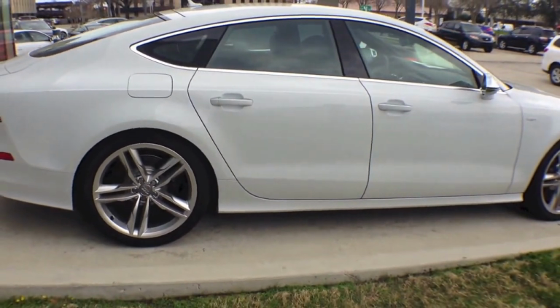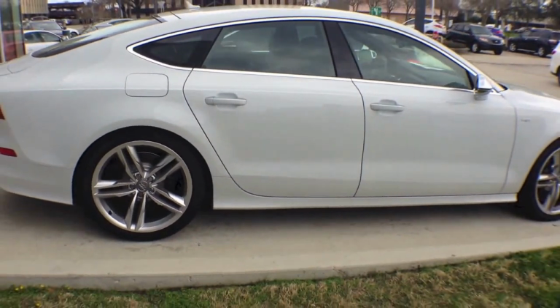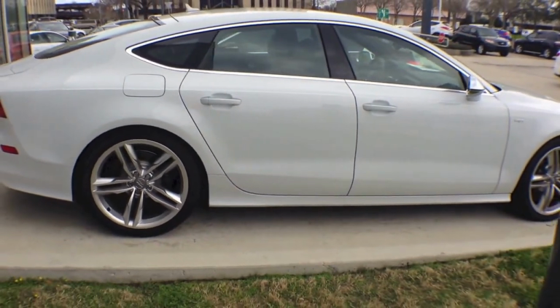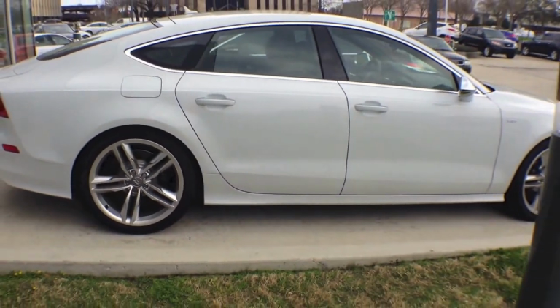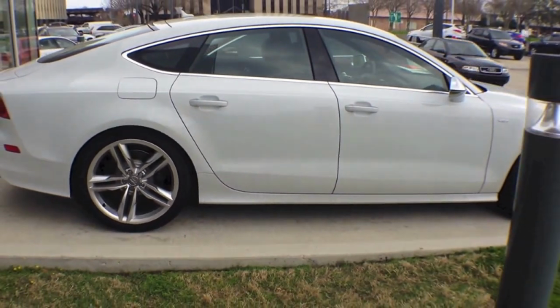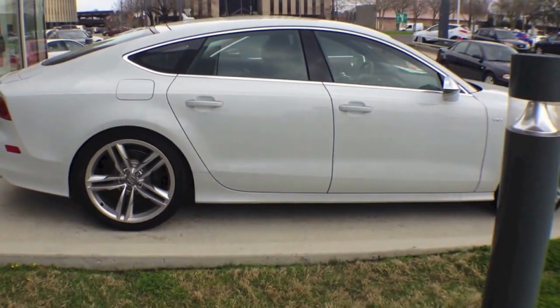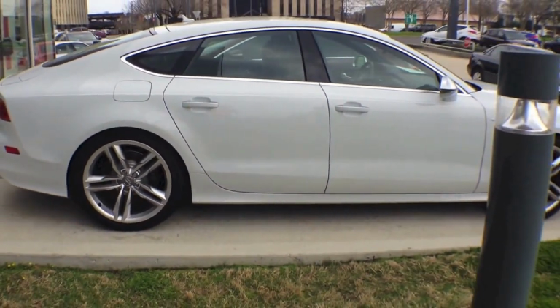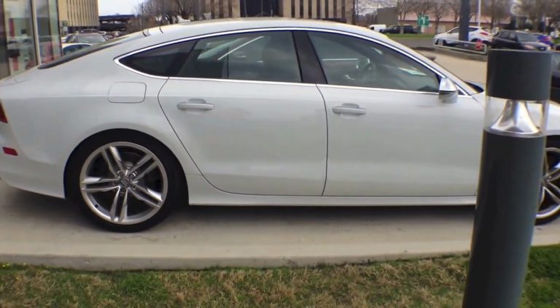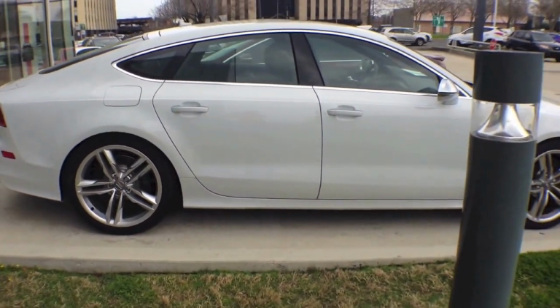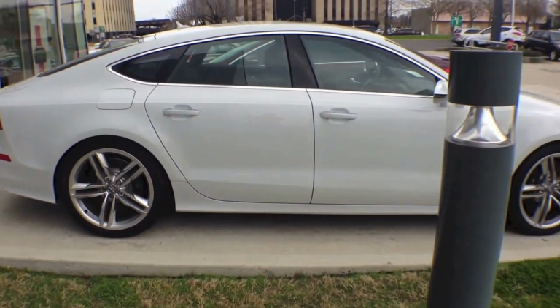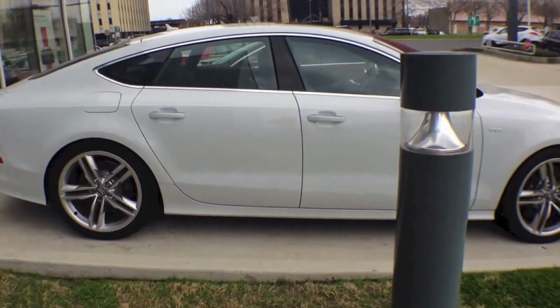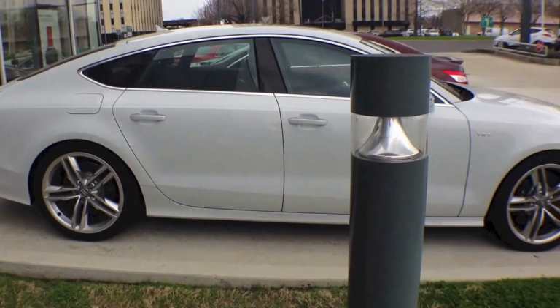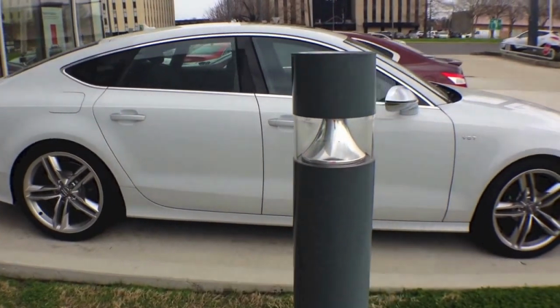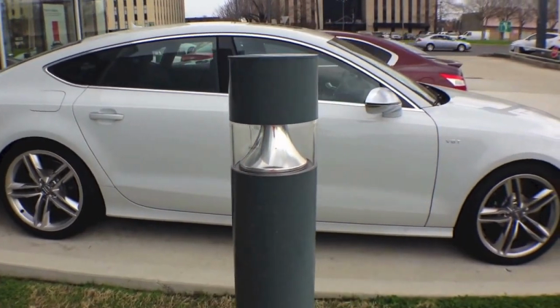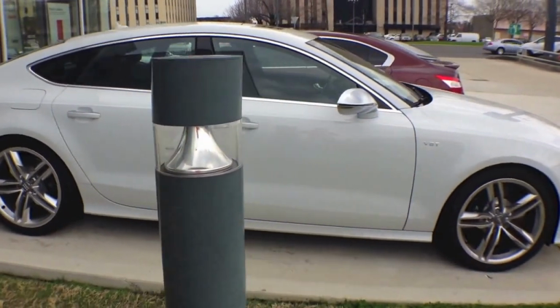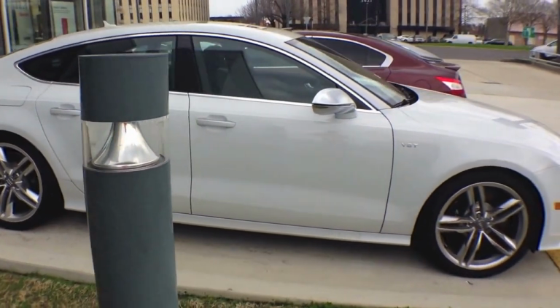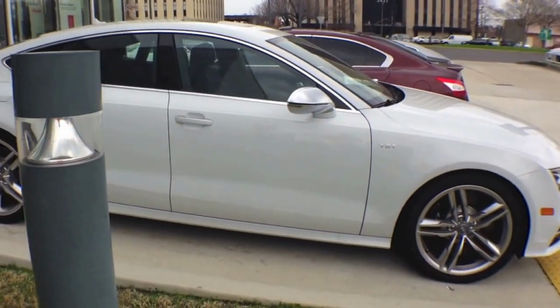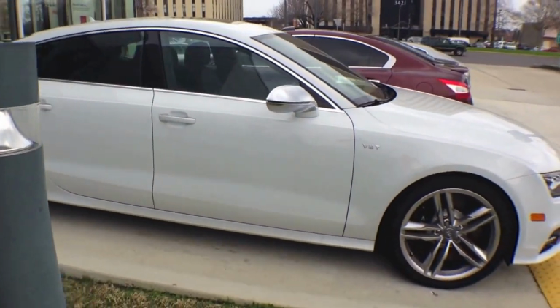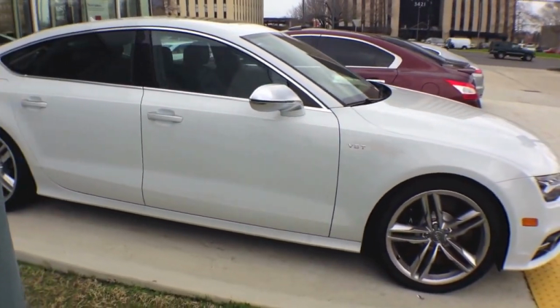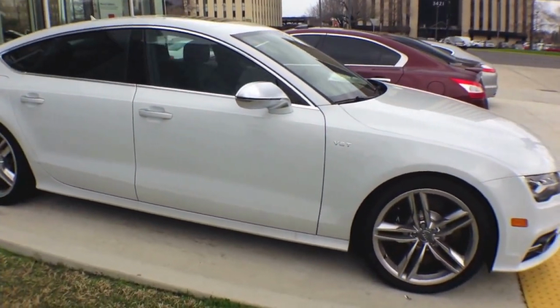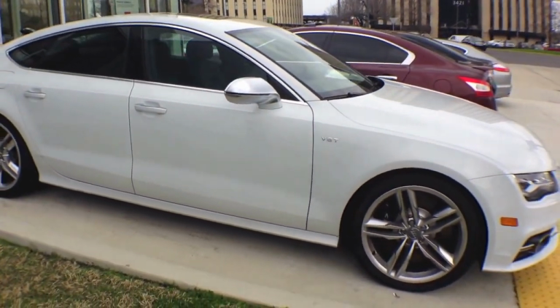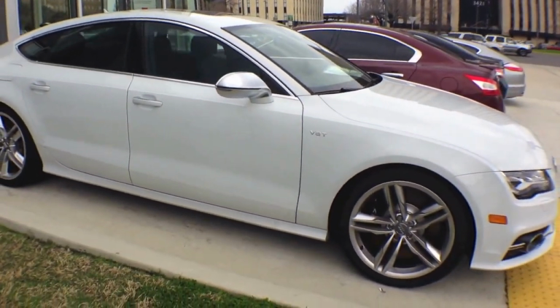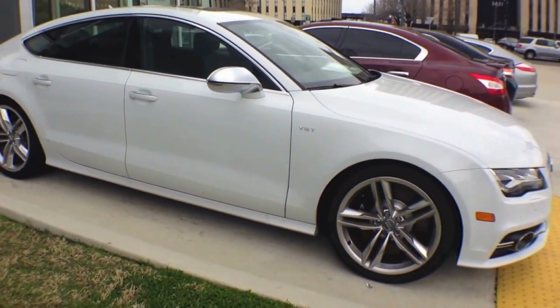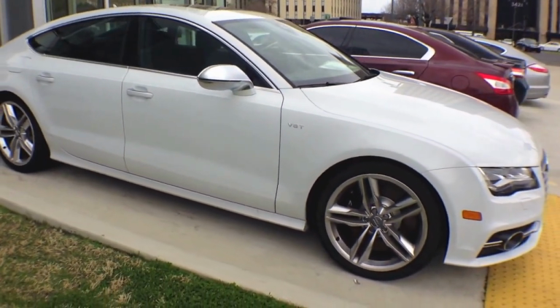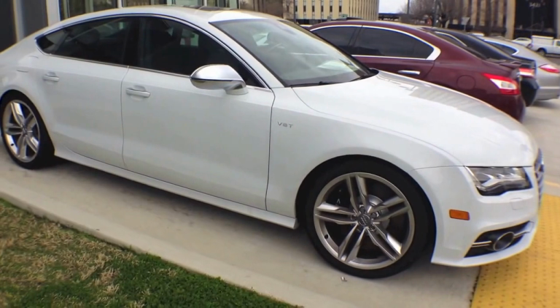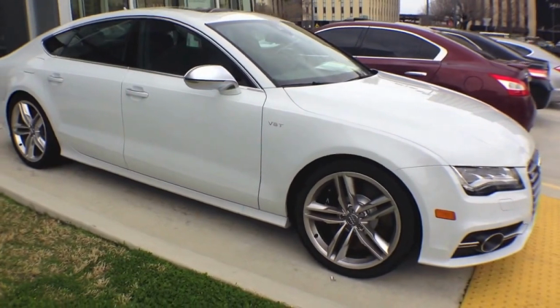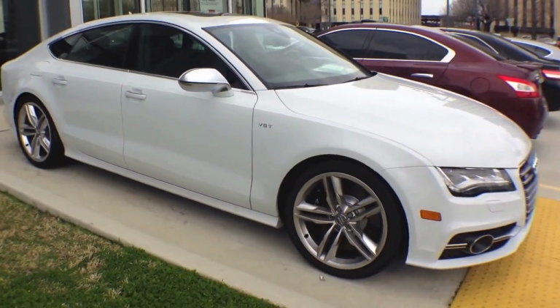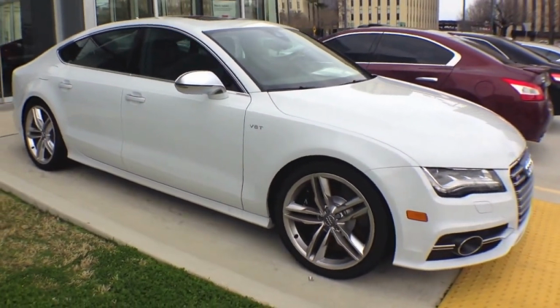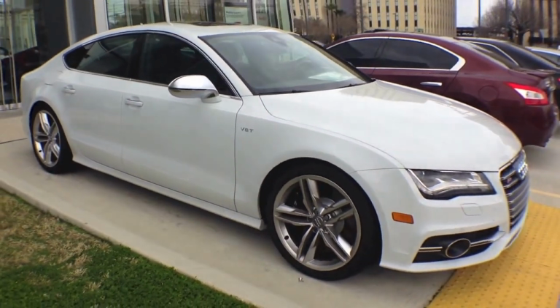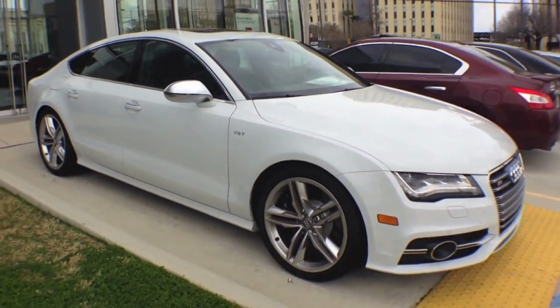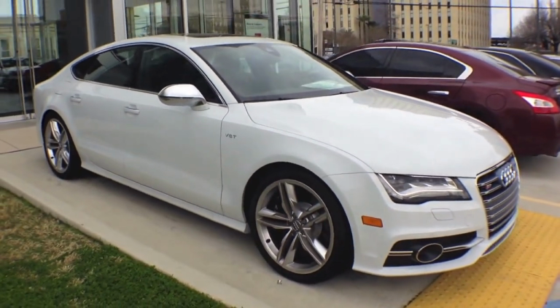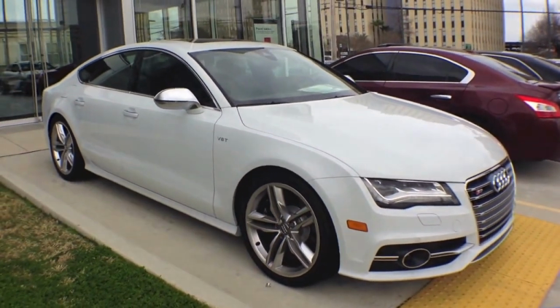The Audi S7 Quattro S-tronic has a seven-speed S-tronic transmission. In addition to that, it has a Quattro permanent all-wheel drive system with a sports rear differential.